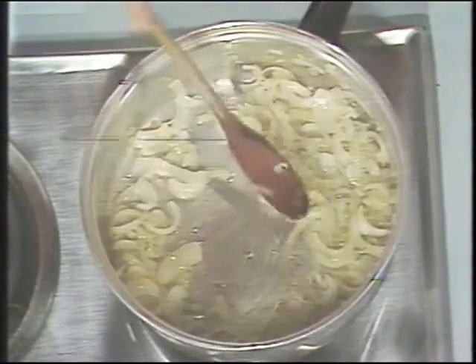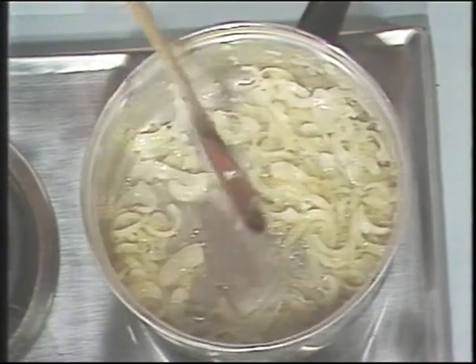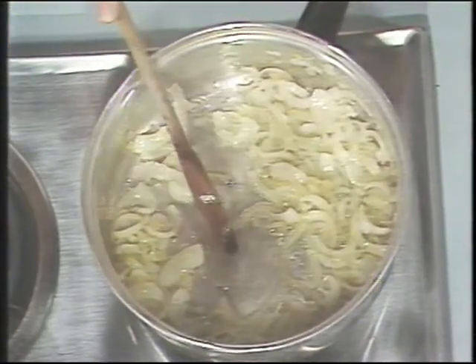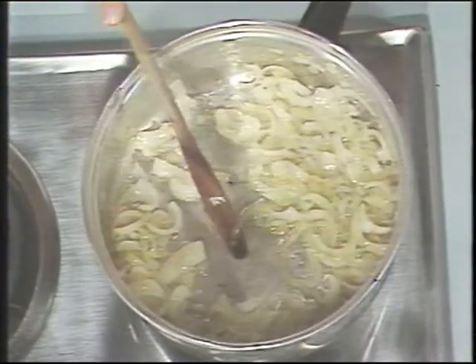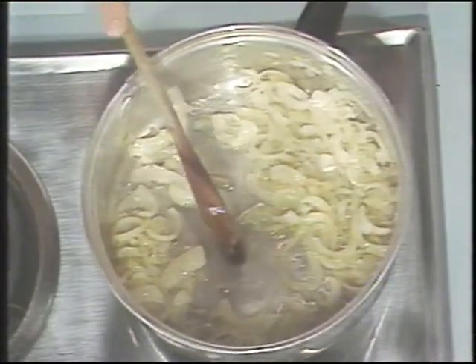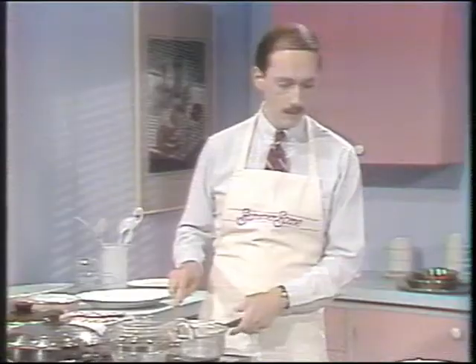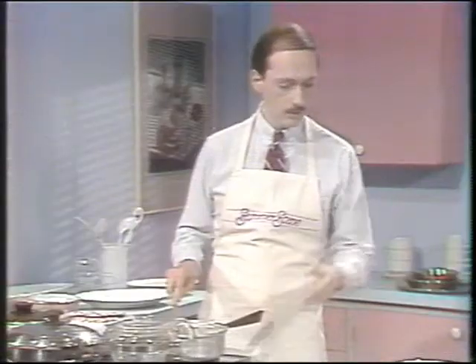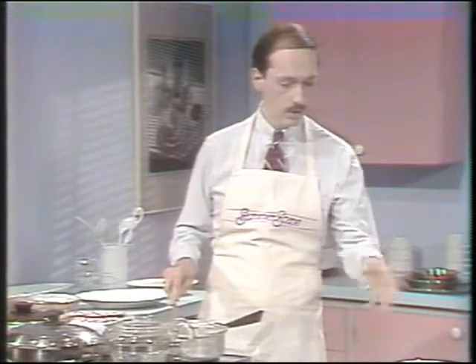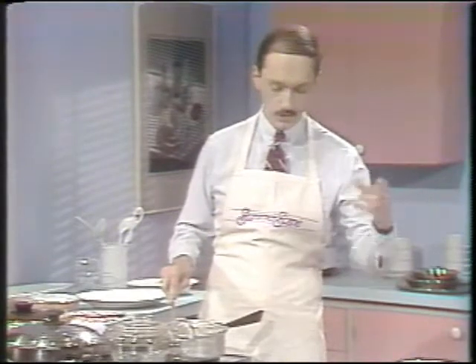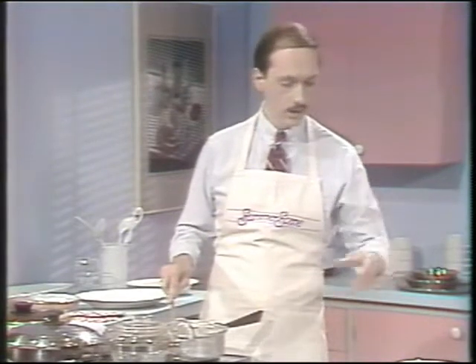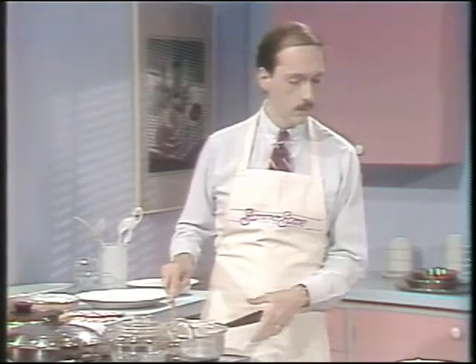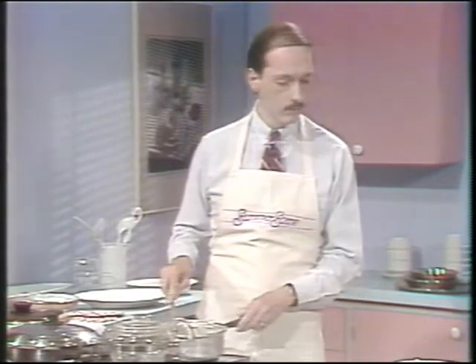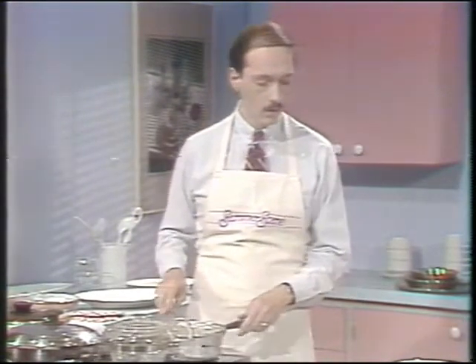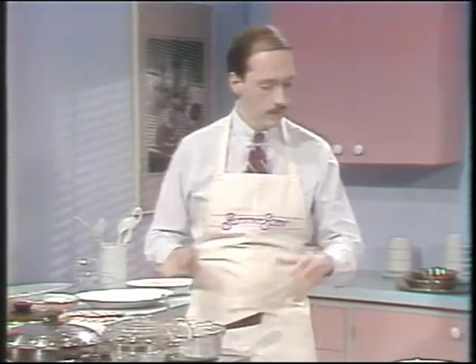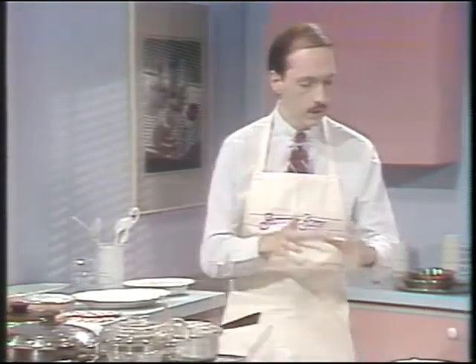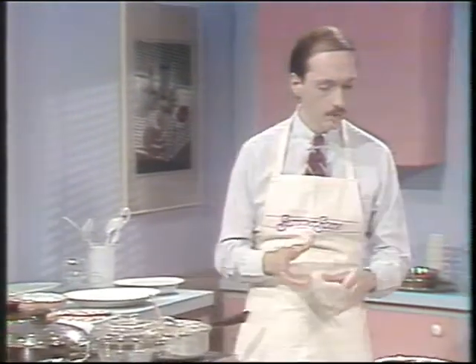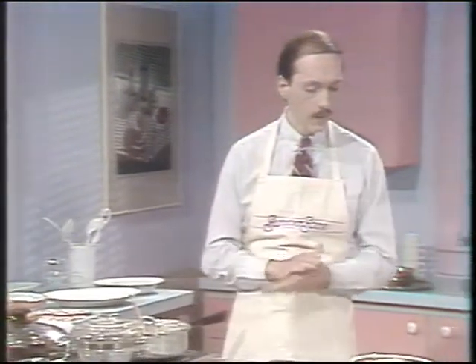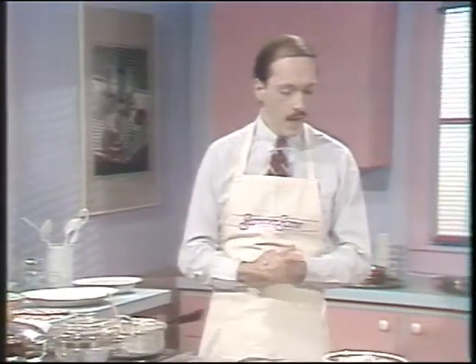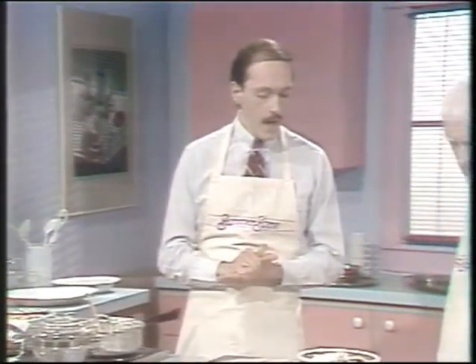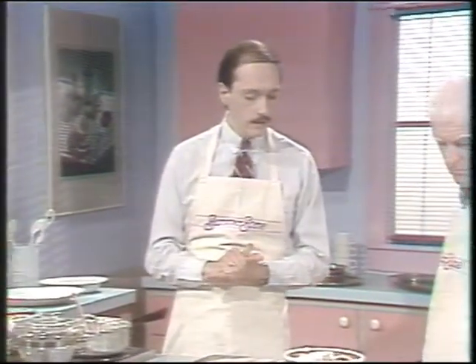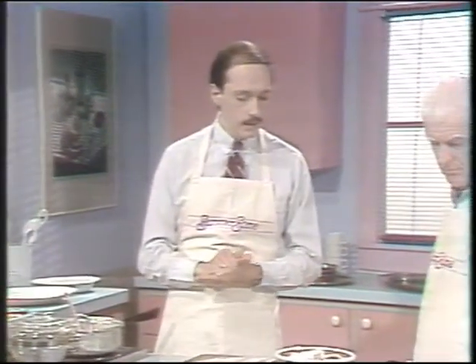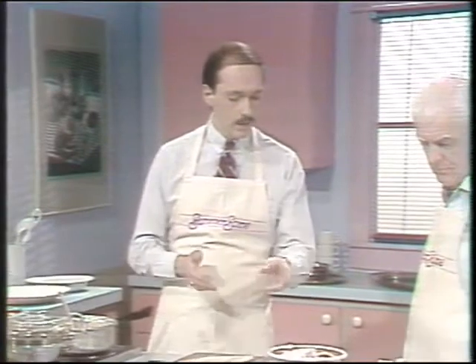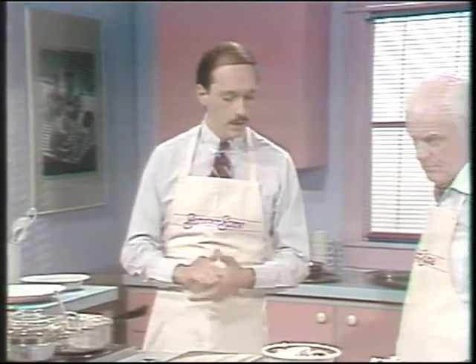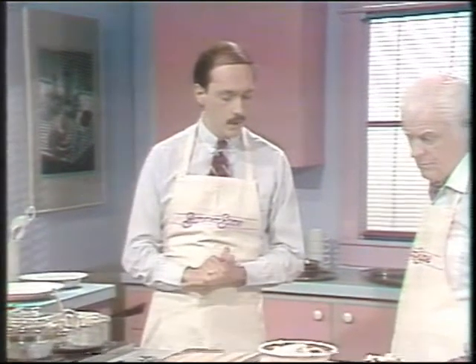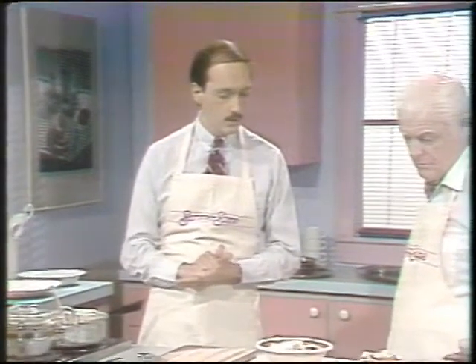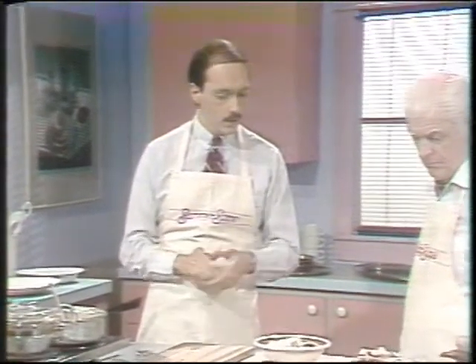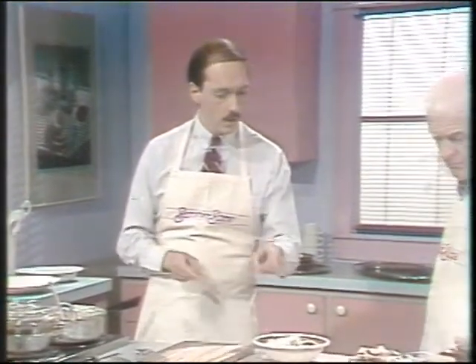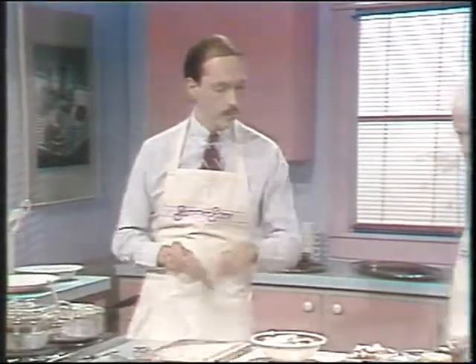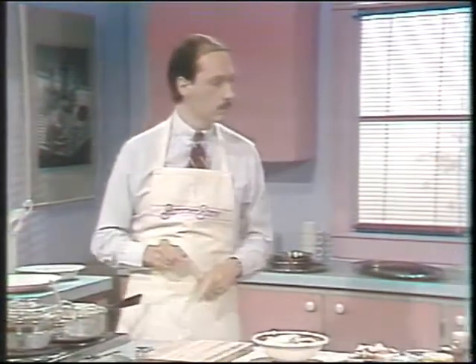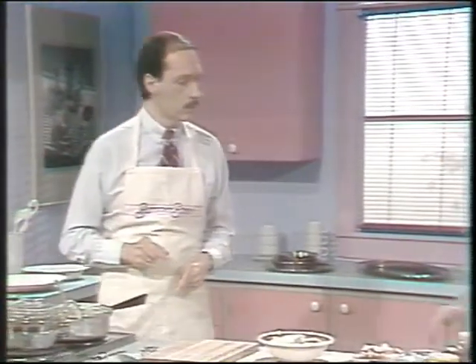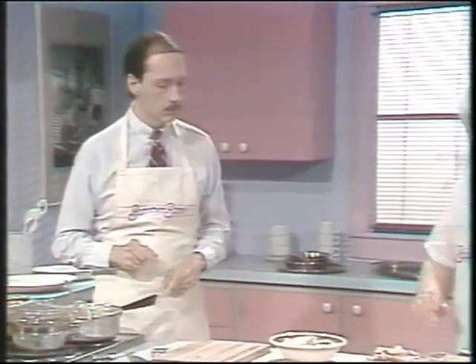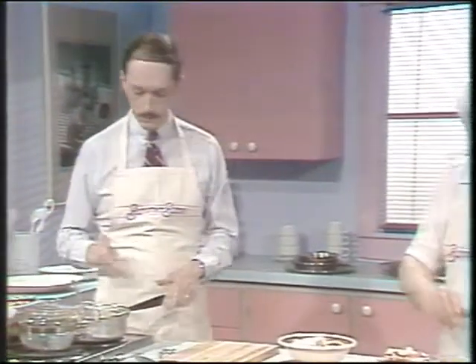Then we add our chicken, and it can be chicken breast, chicken legs, or whatever, or half a chicken cut up. And today we've got two chicken breasts, so why don't you salt and pepper the chicken breasts.